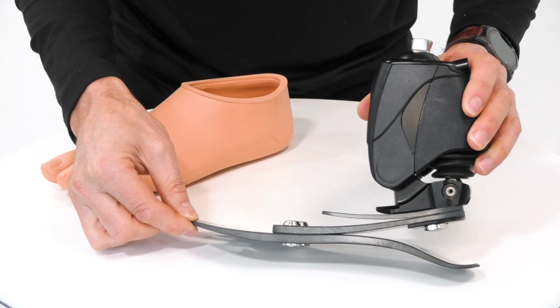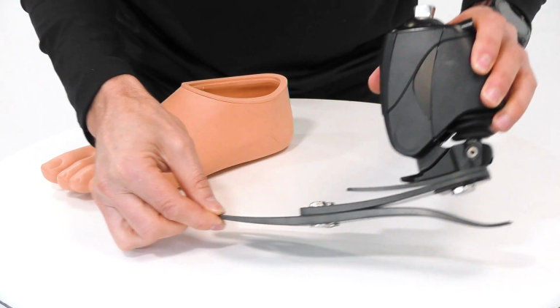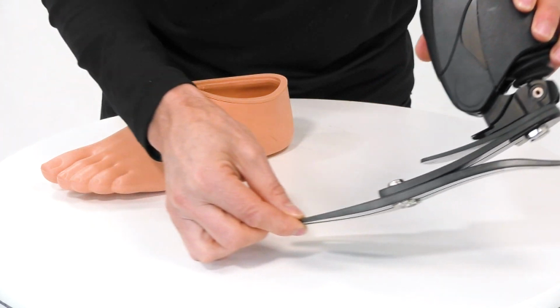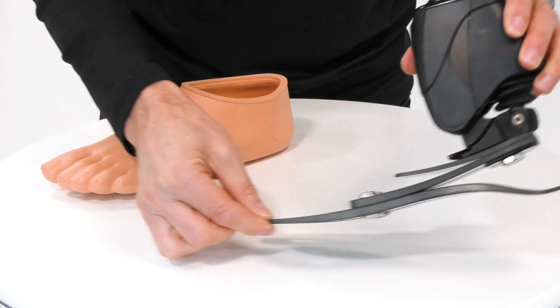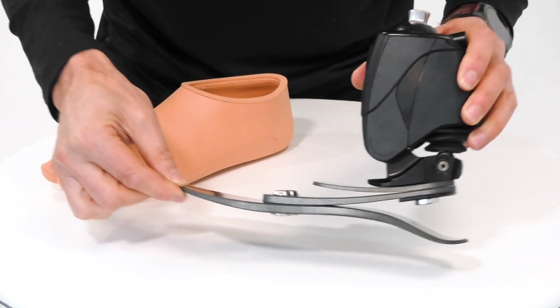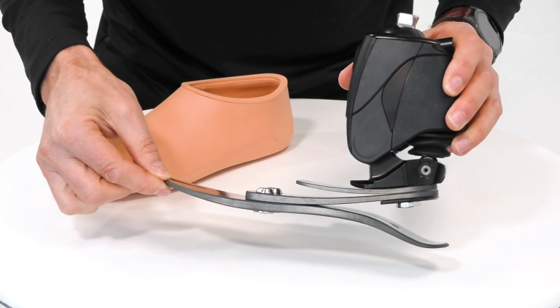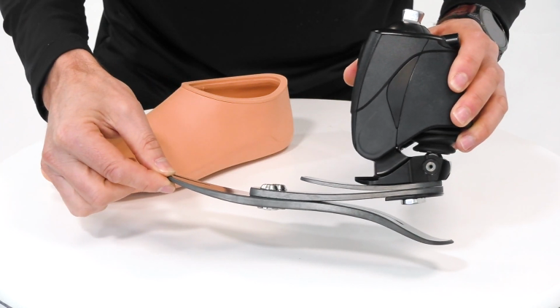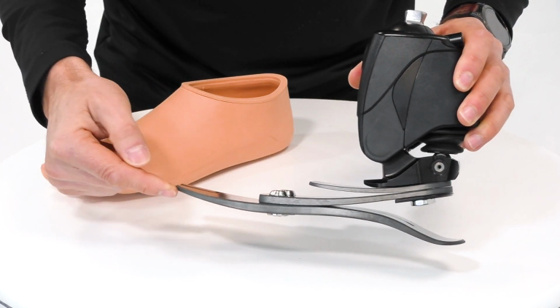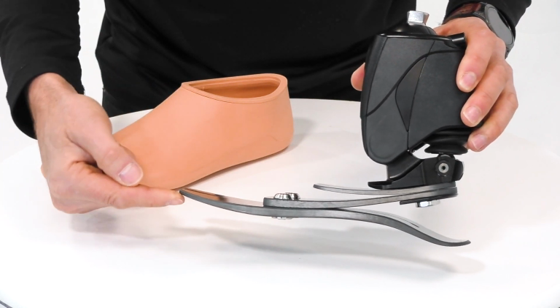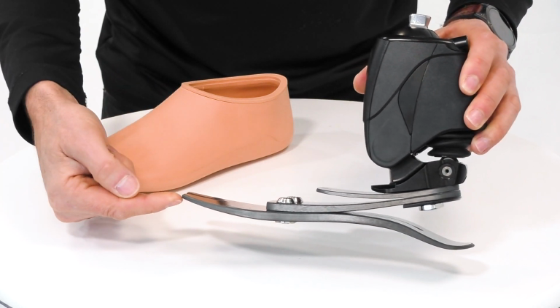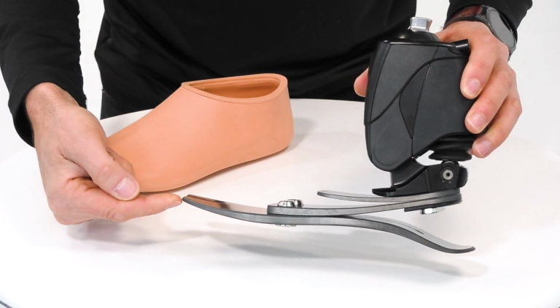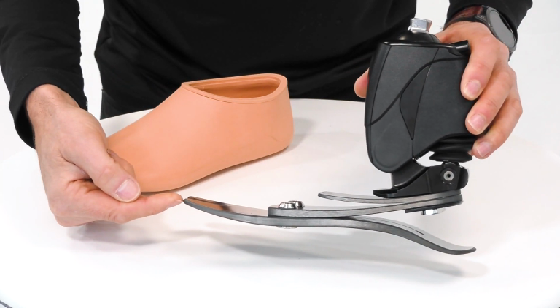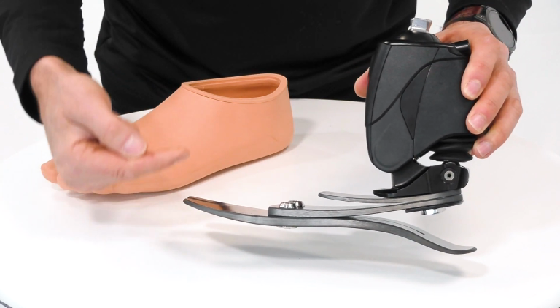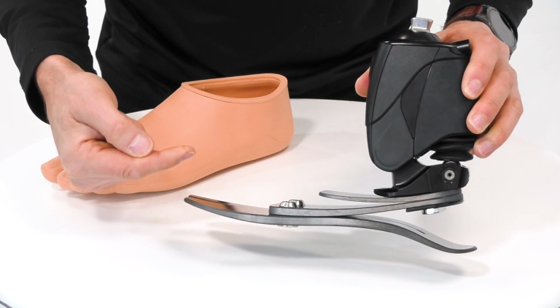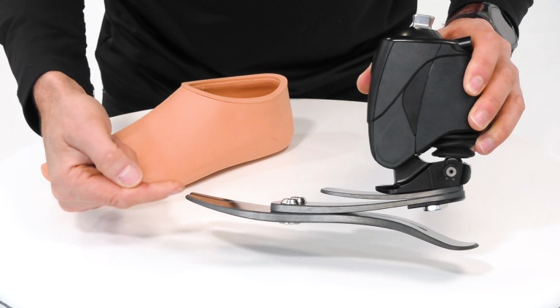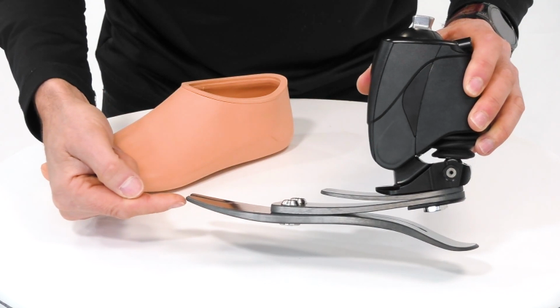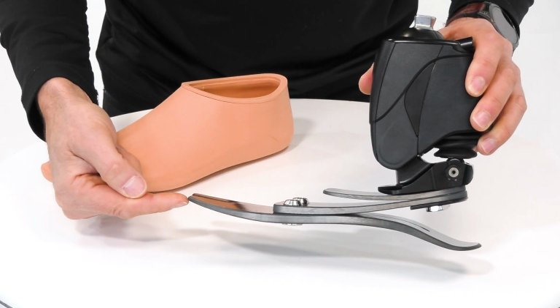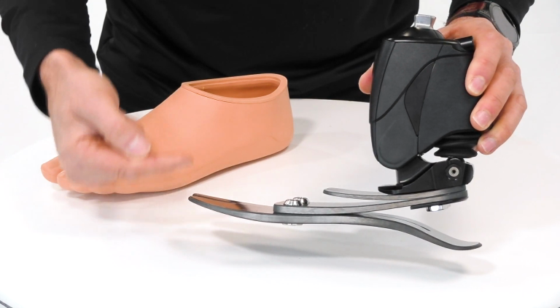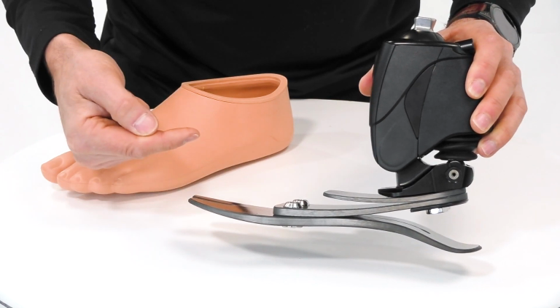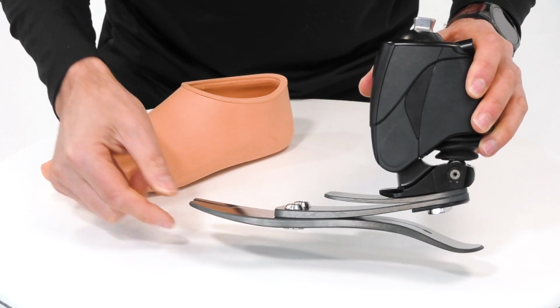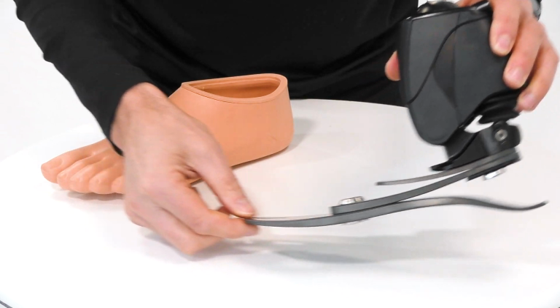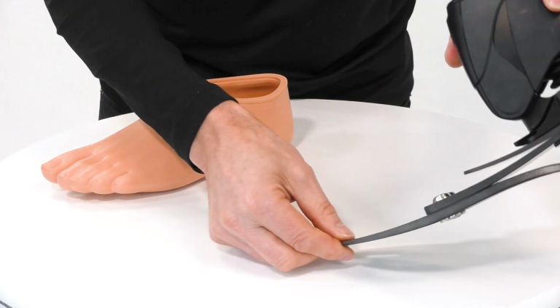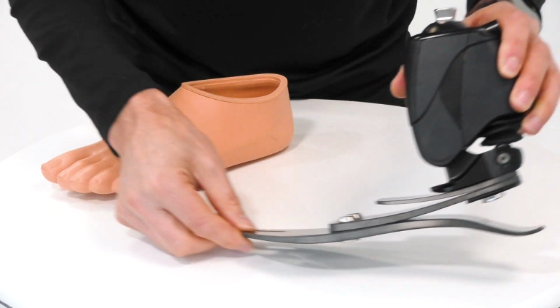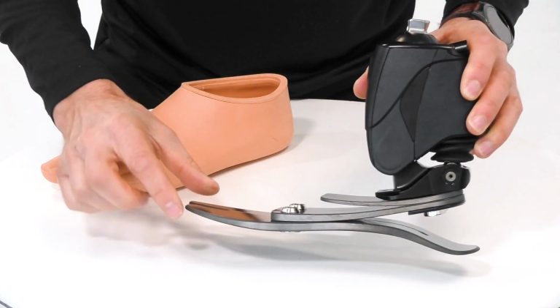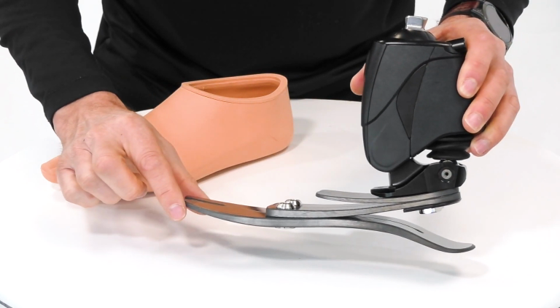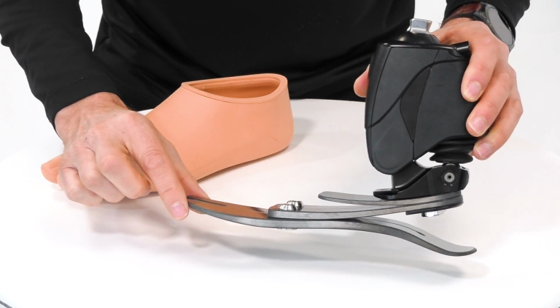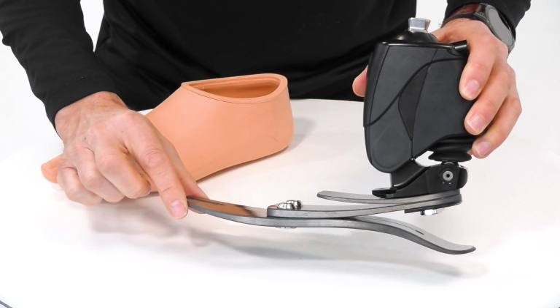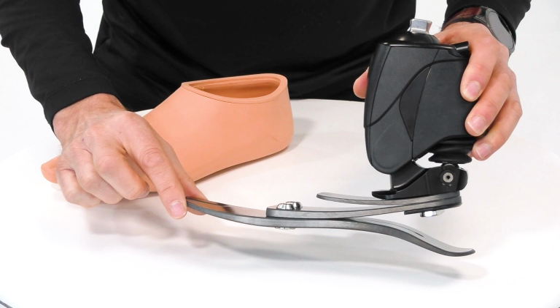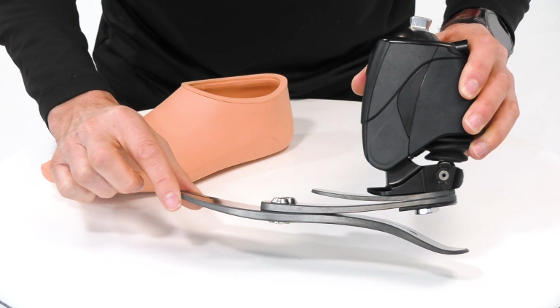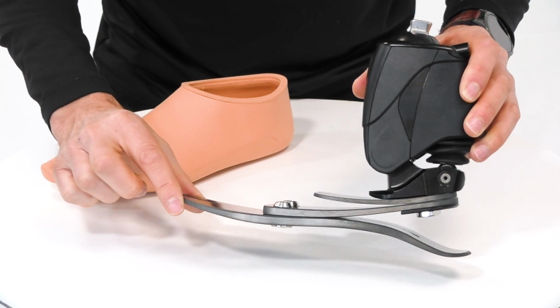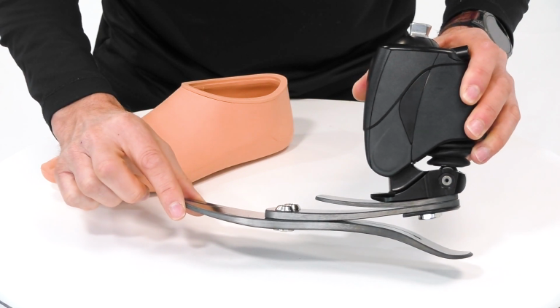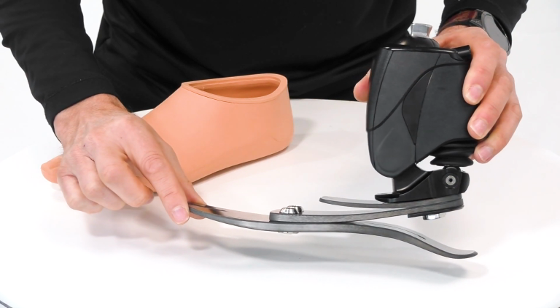Also during swing phase, we have a feature where we have dorsiflexion — the toe is rising during swing phase to further minimize the risk of trips and falls.